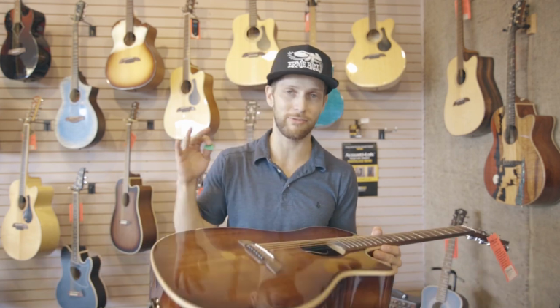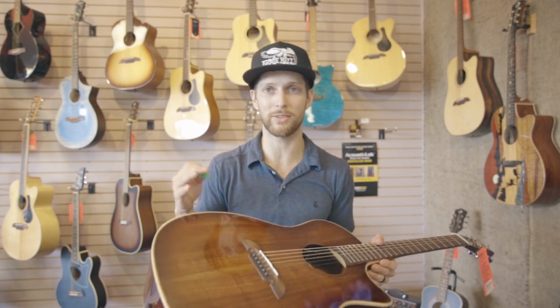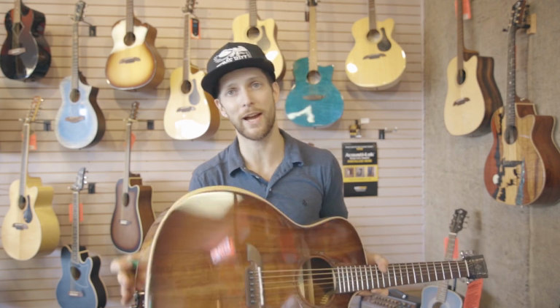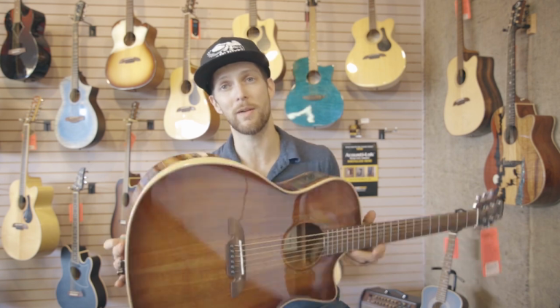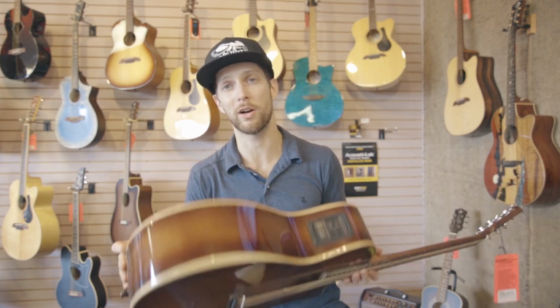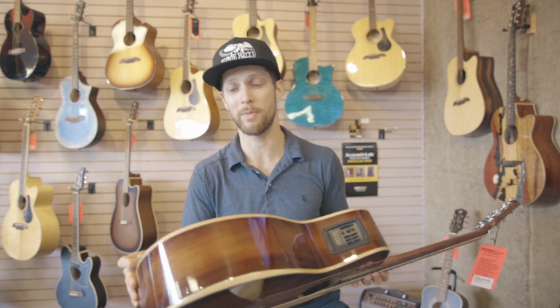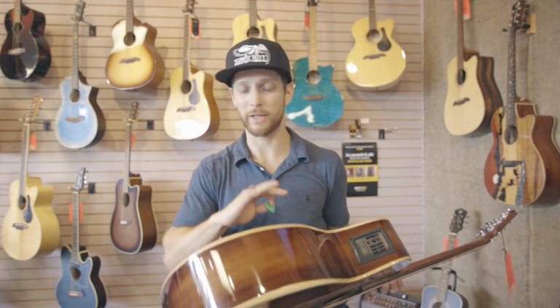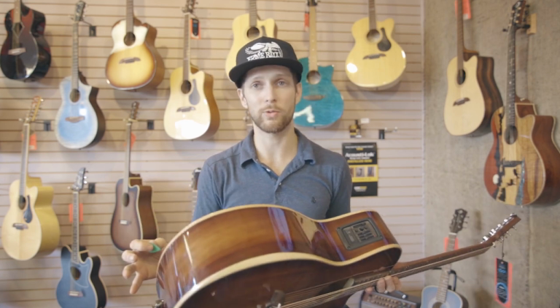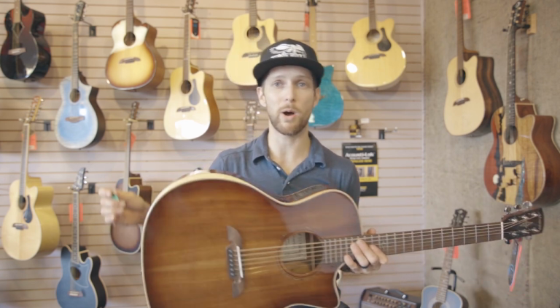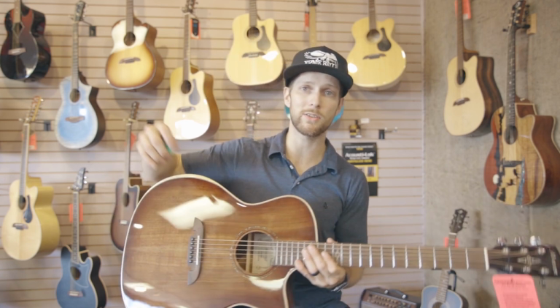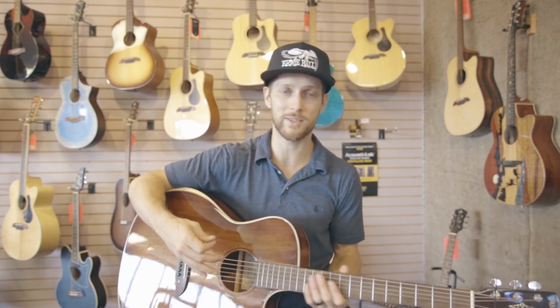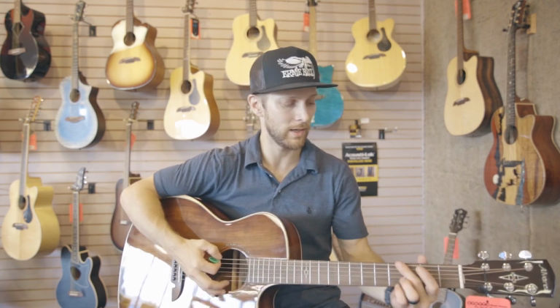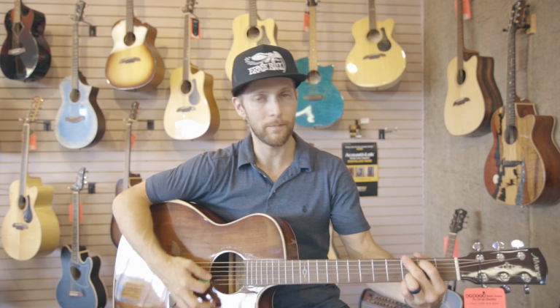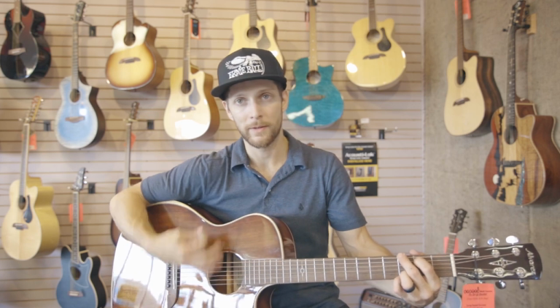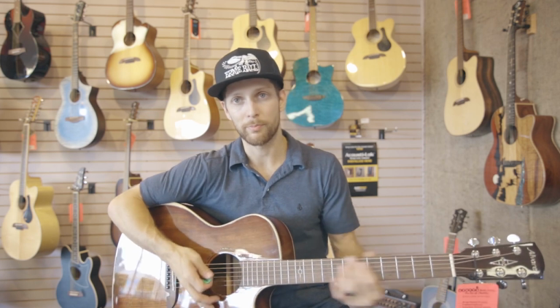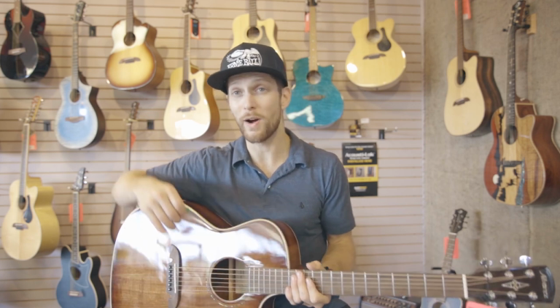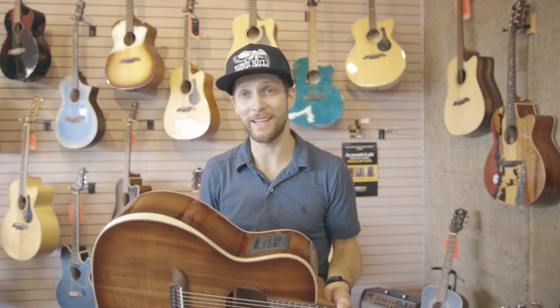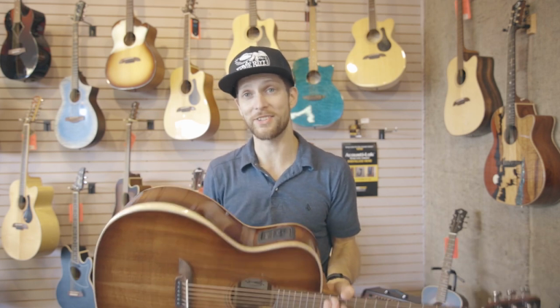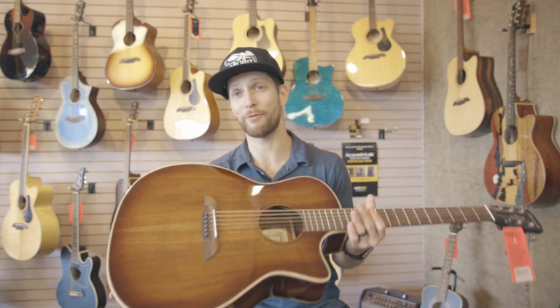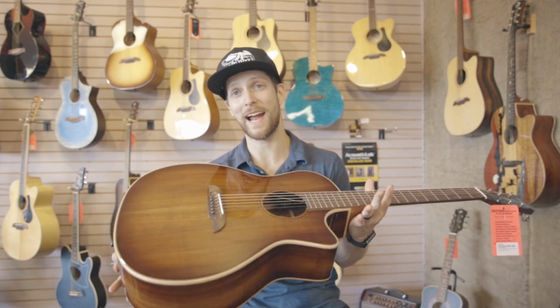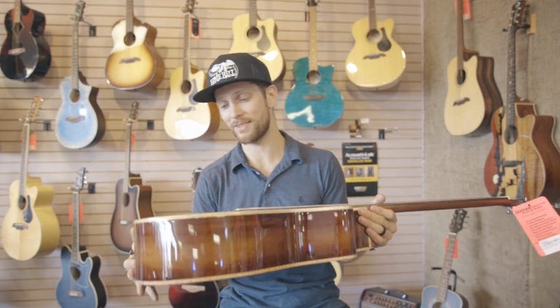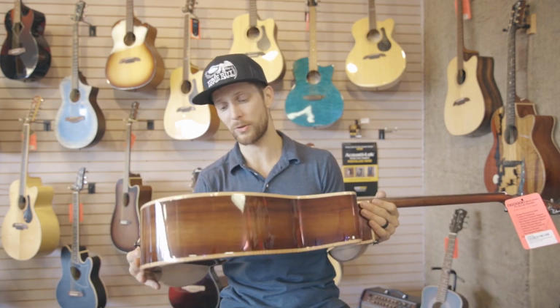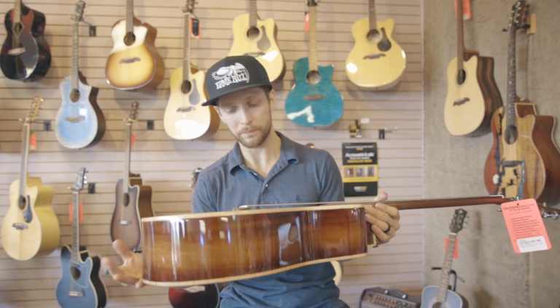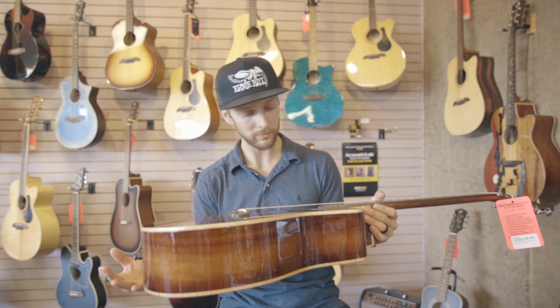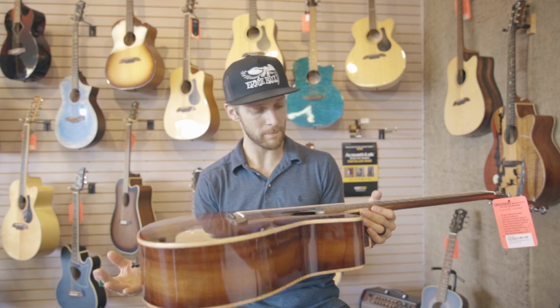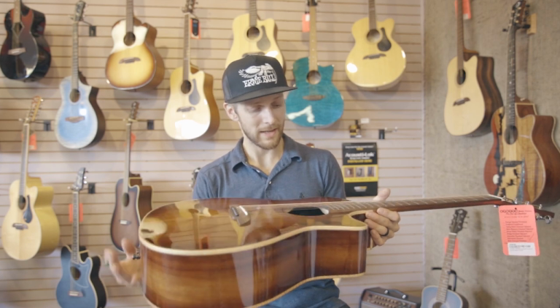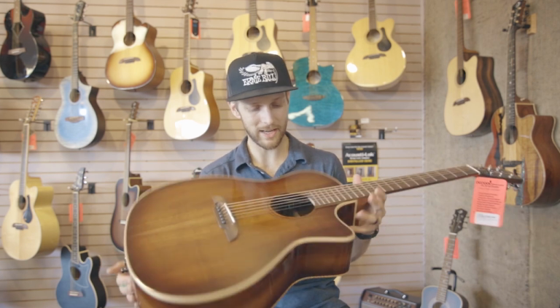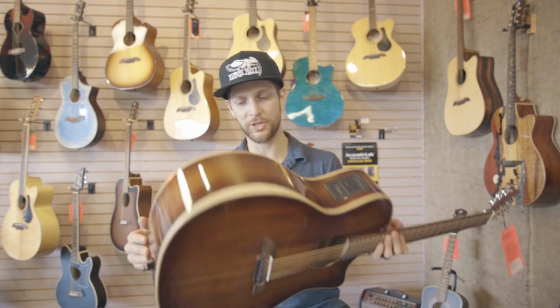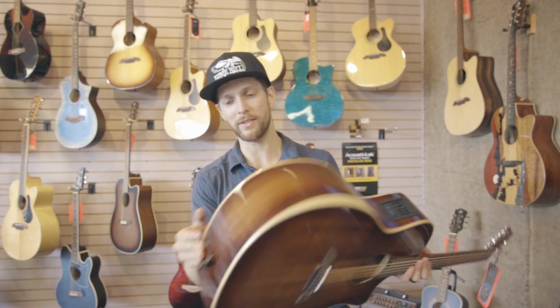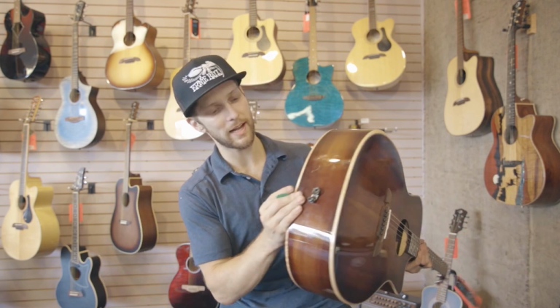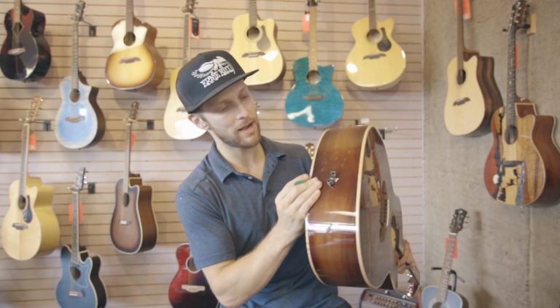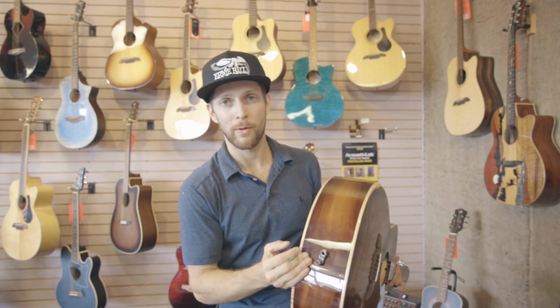Really comfortable mahogany neck — these guitars play great. This is actually one of my favorite guitars we've had in the shop in a long time. Grand auditorium body, so it fits me pretty well, and it just has a fantastic sound. Next time you're in, check one of these guys out.